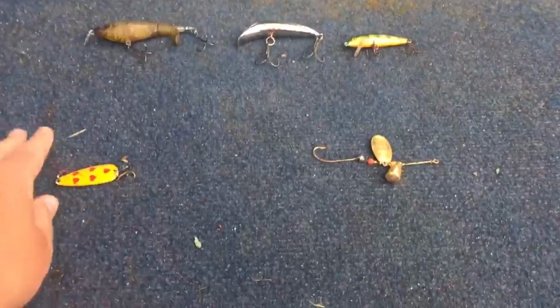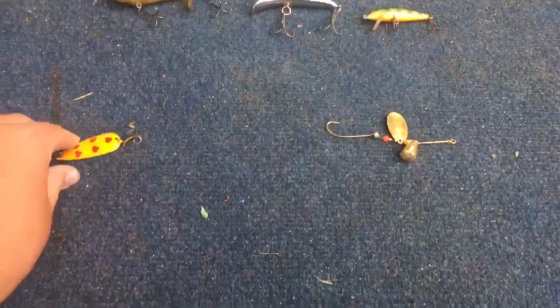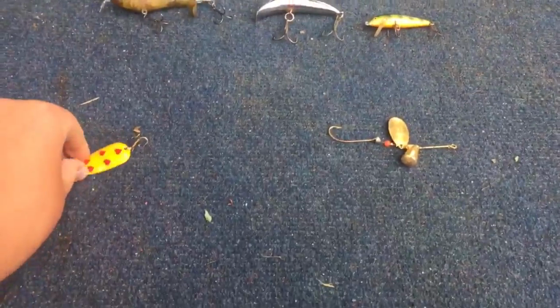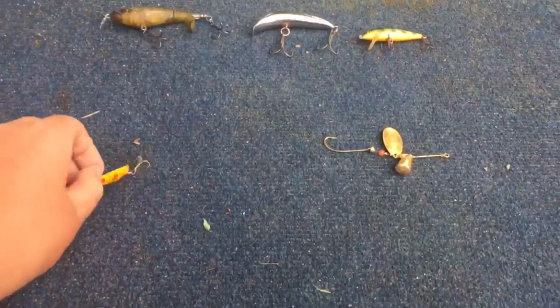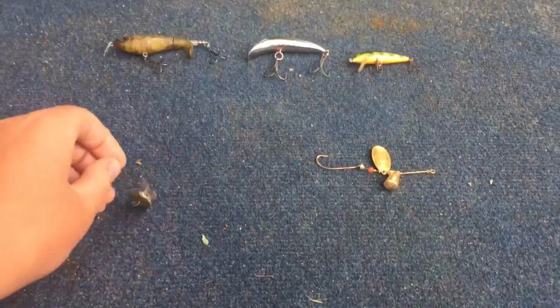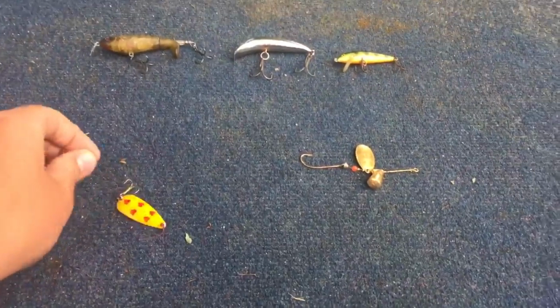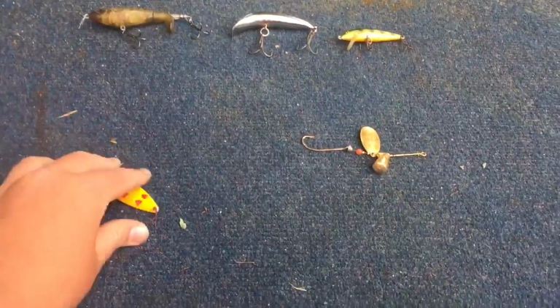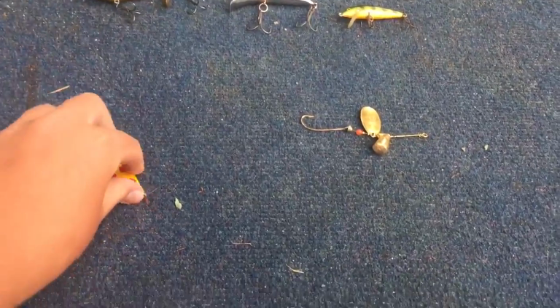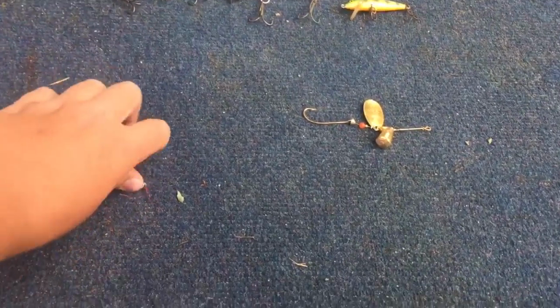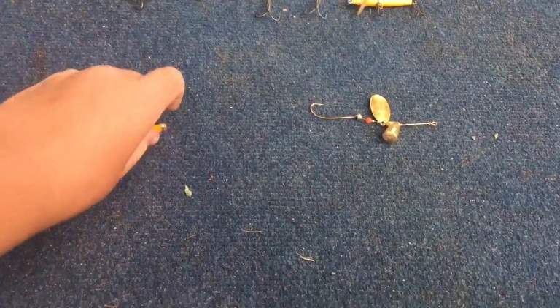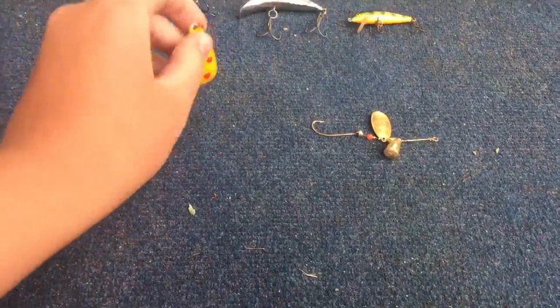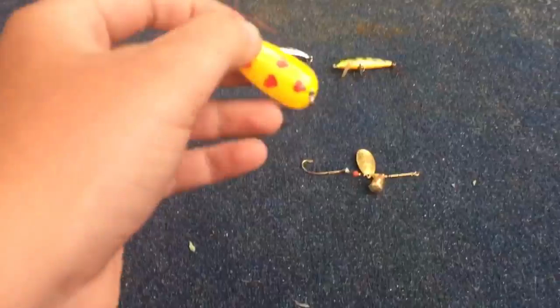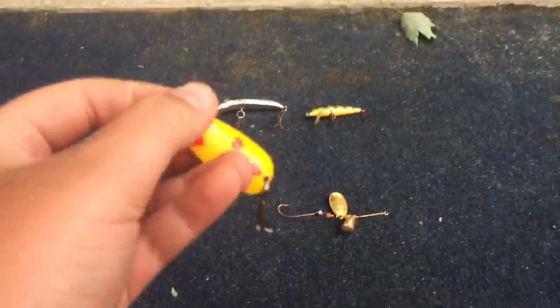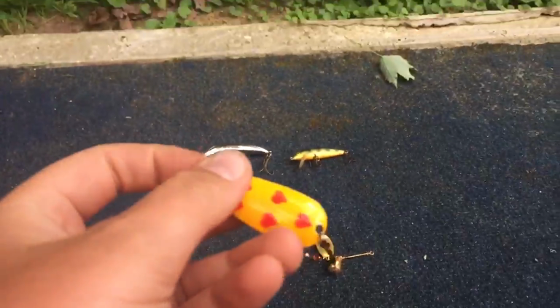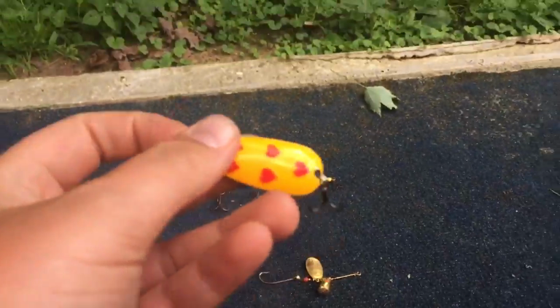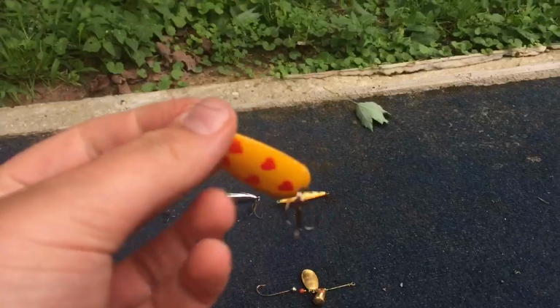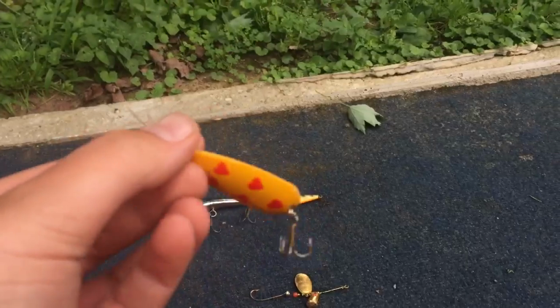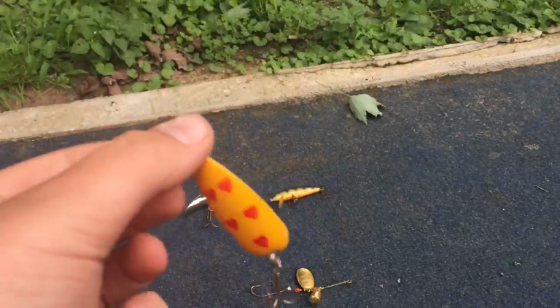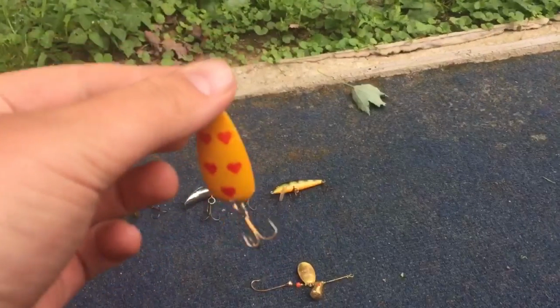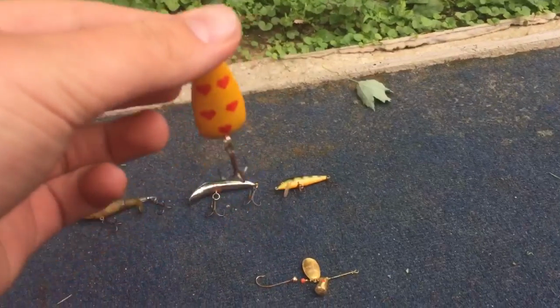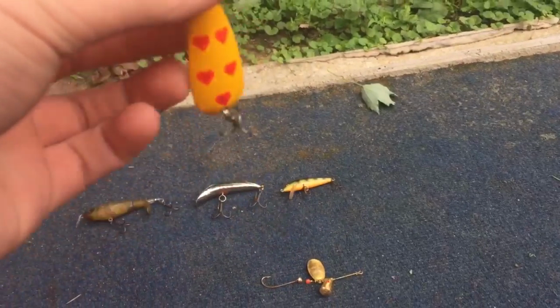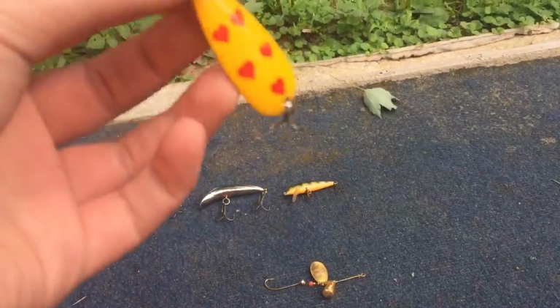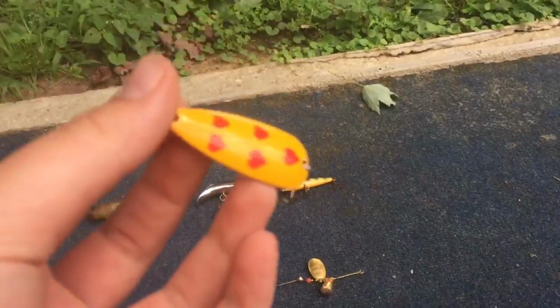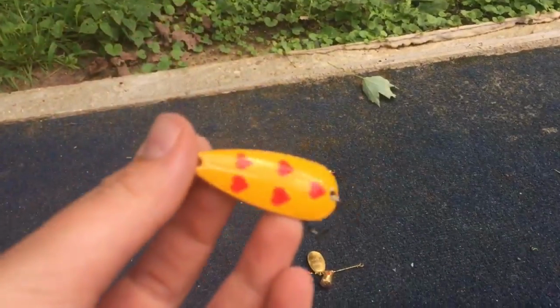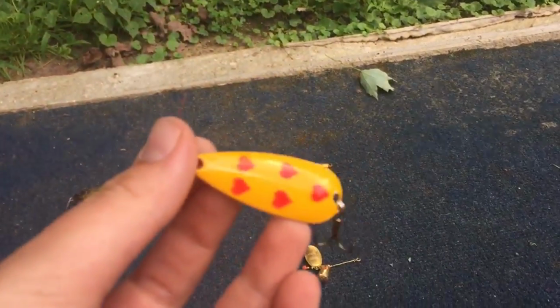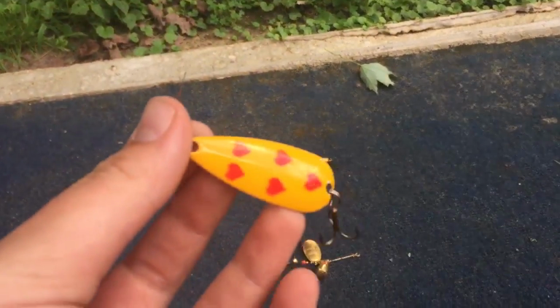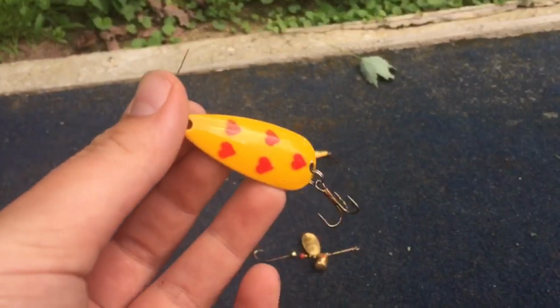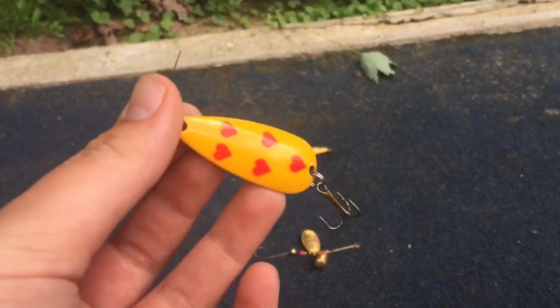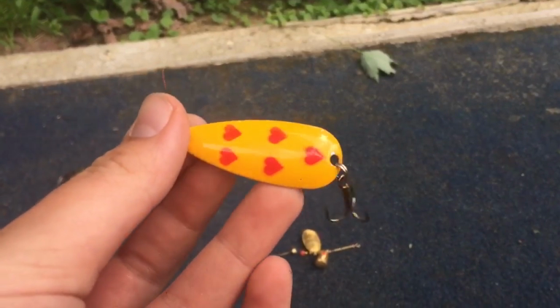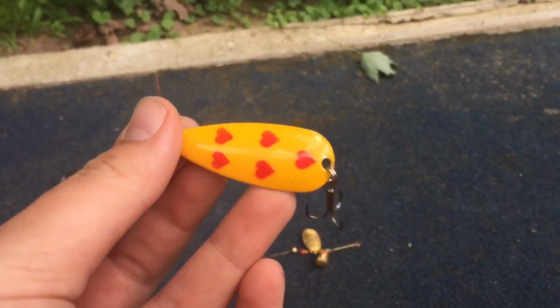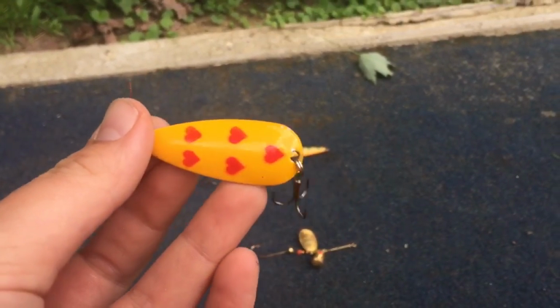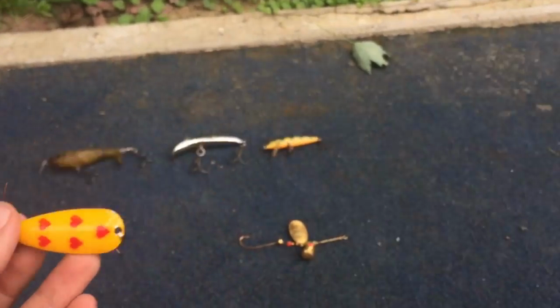First of all, this is my spoon — my favorite spoon, actually. It catches me the most fish, and it has a unique design with hearts and a yellow color.